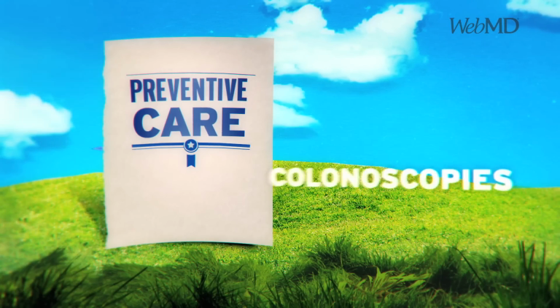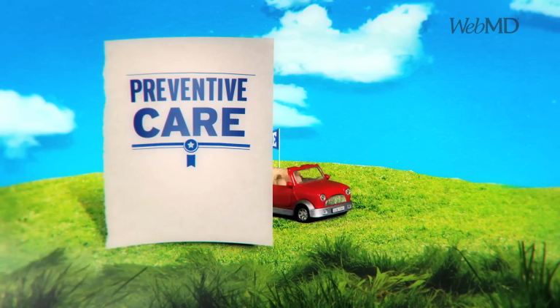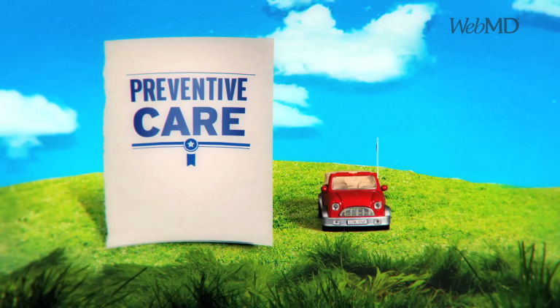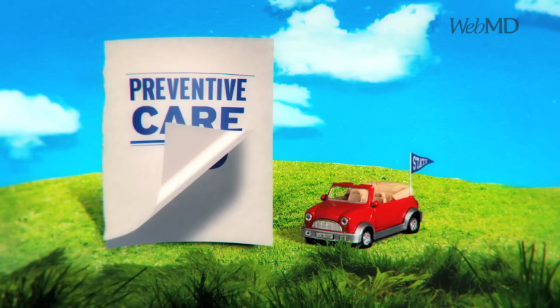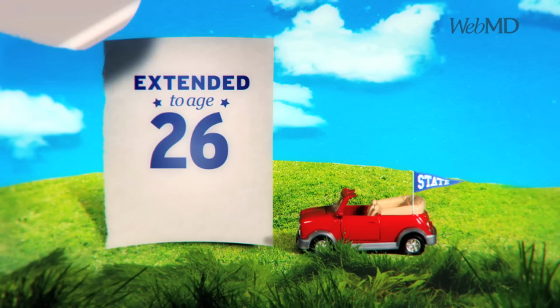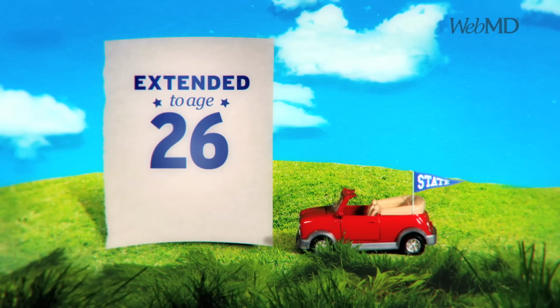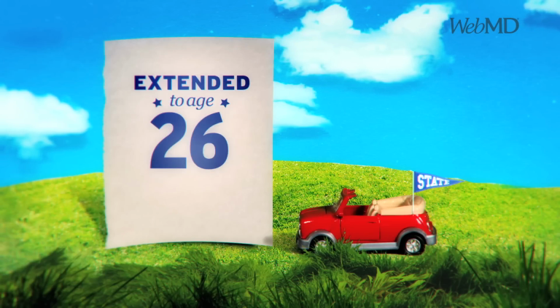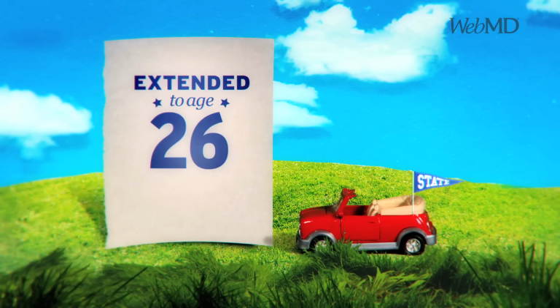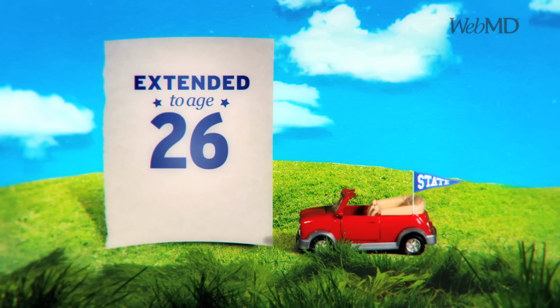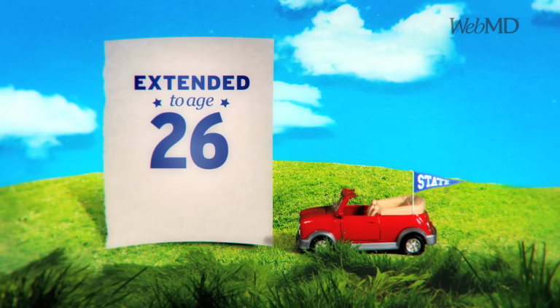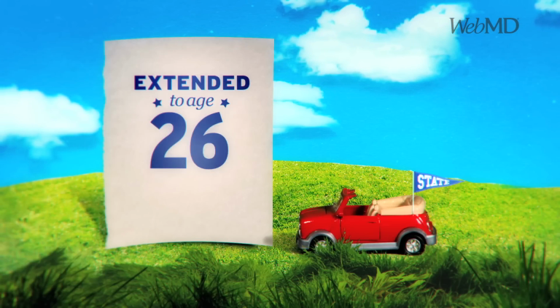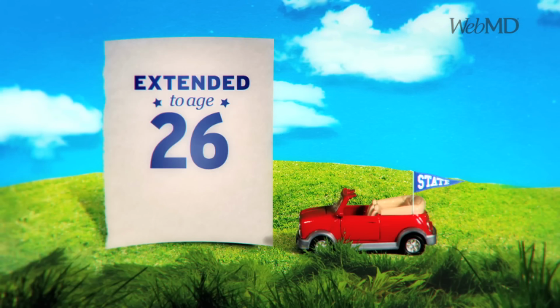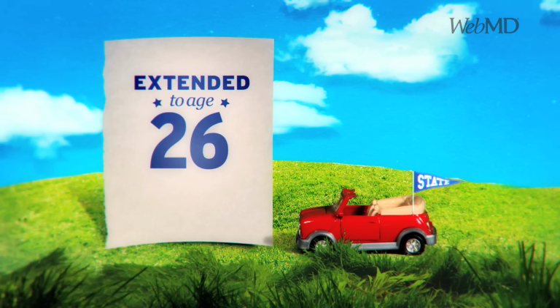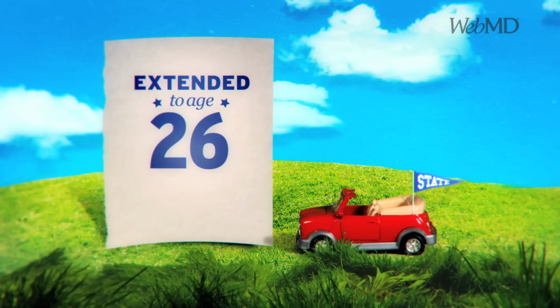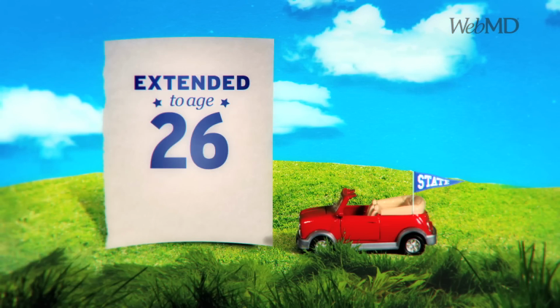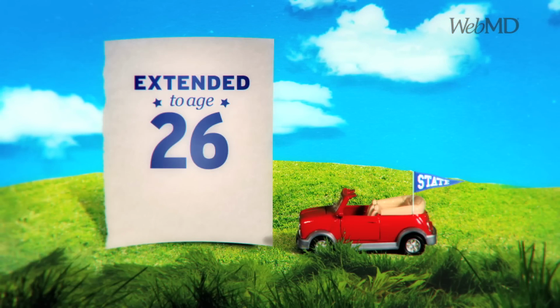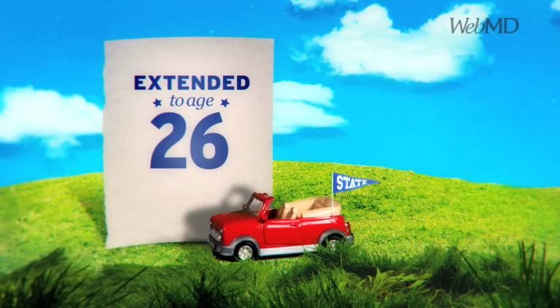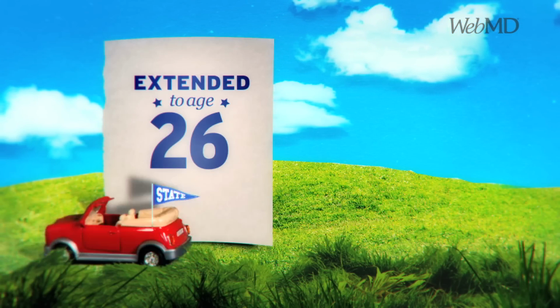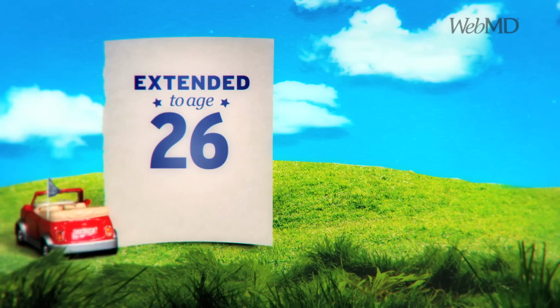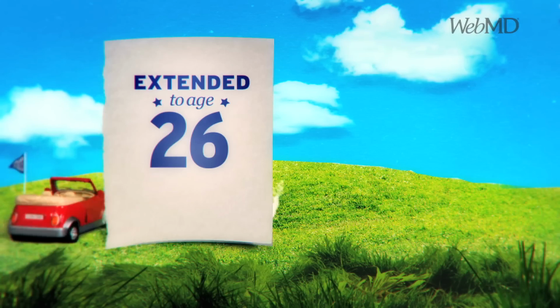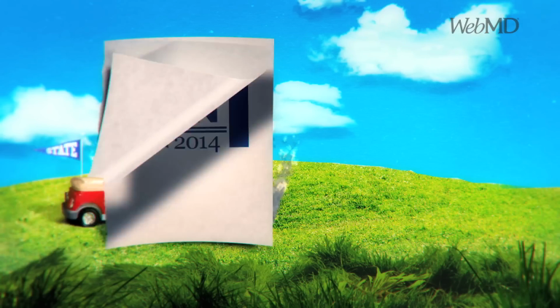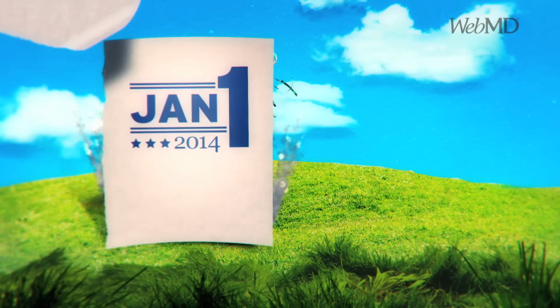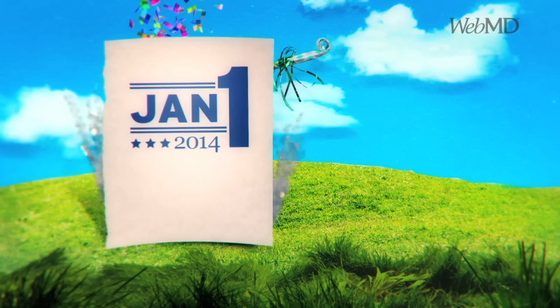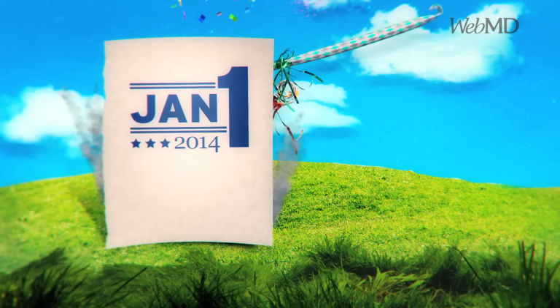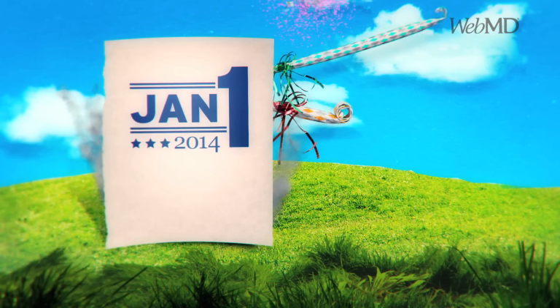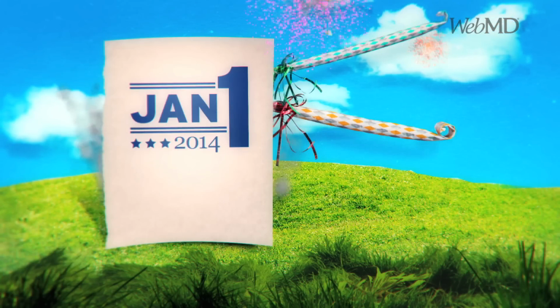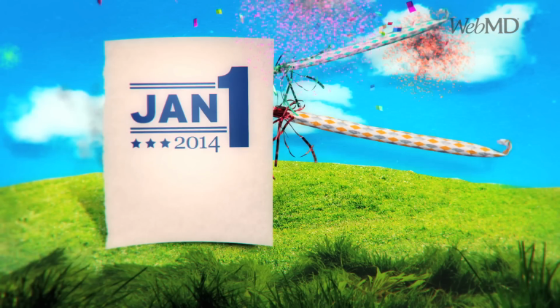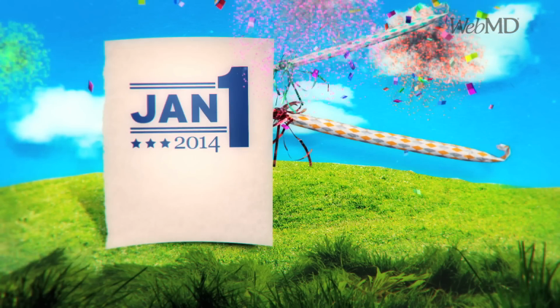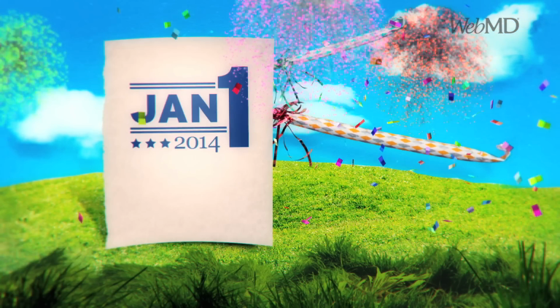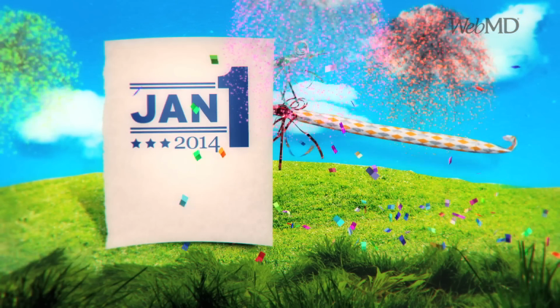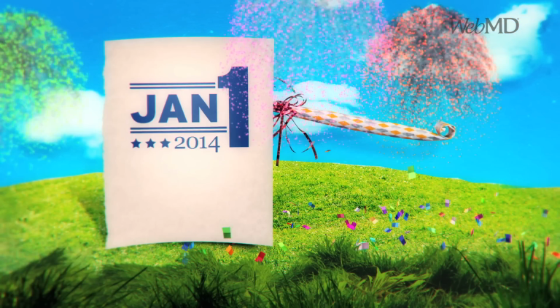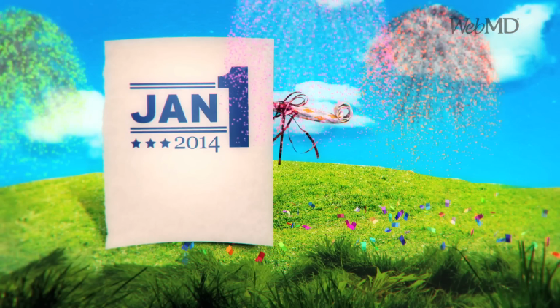And young people can already stay on their parents' insurance policies until they're 26. But more big changes are set to kick in on January 1, 2014.